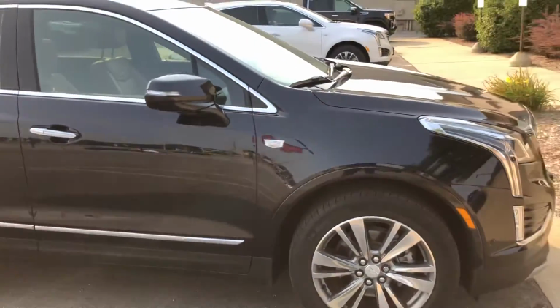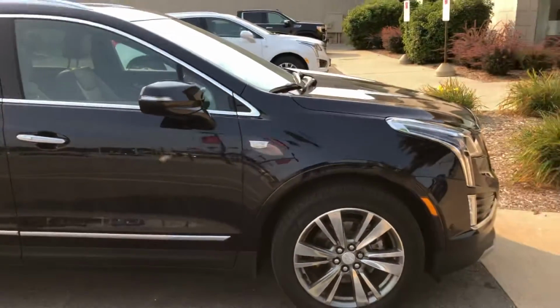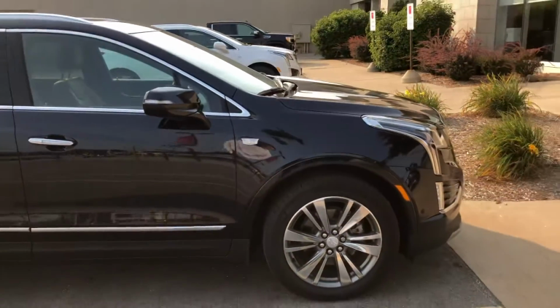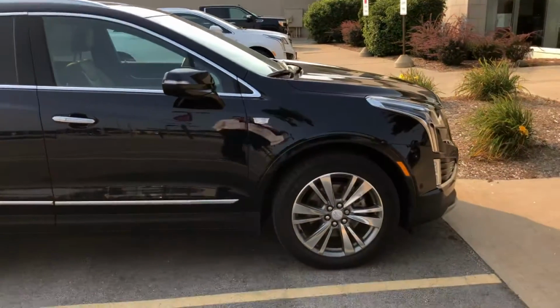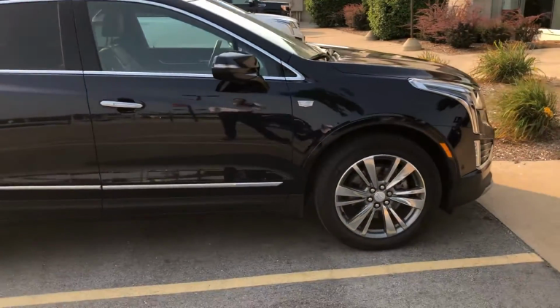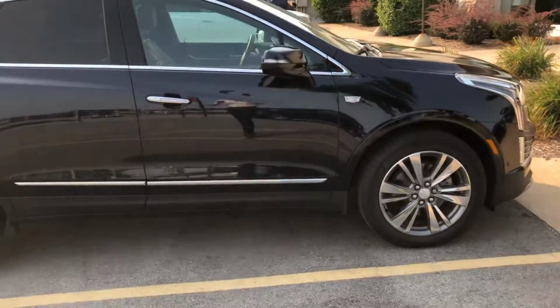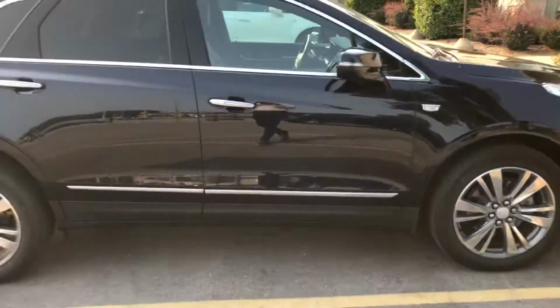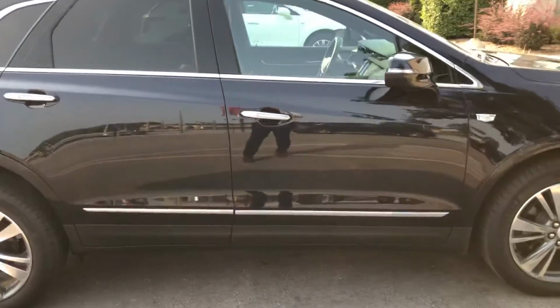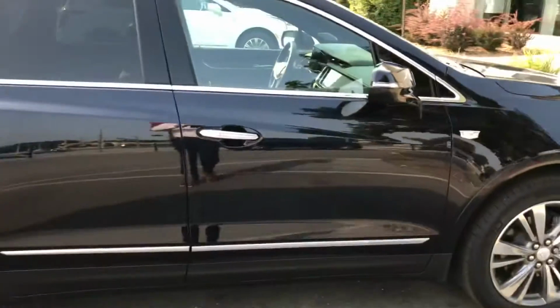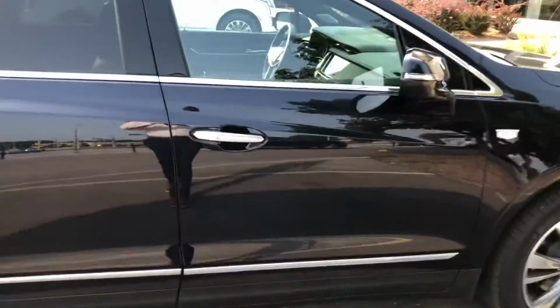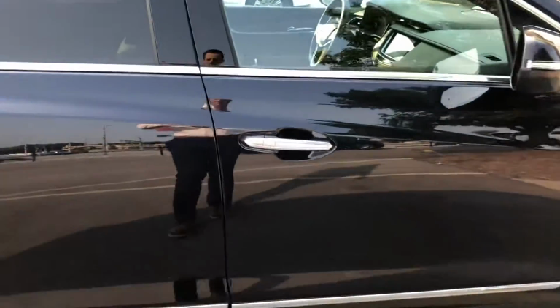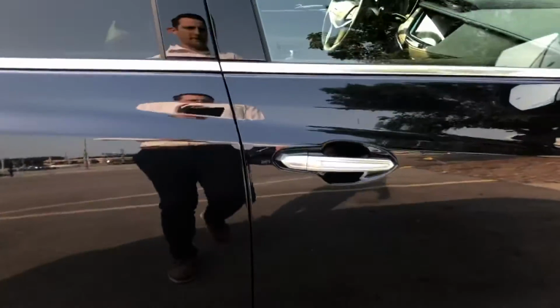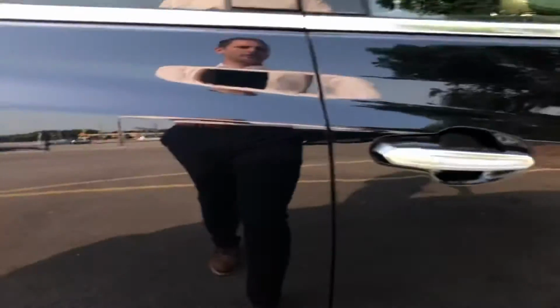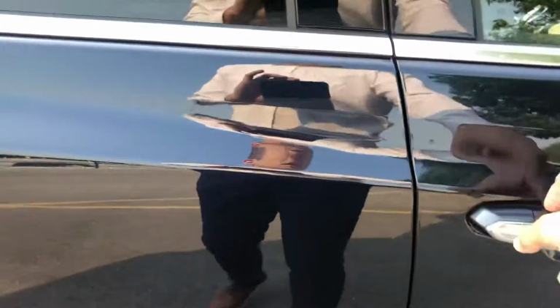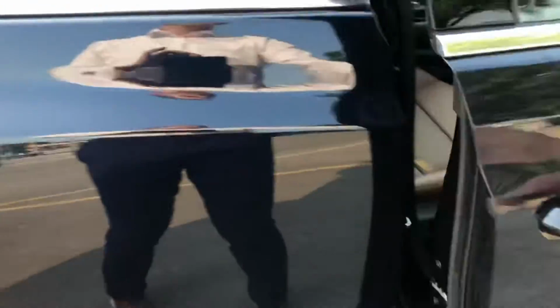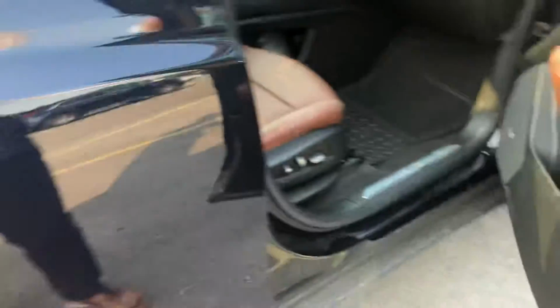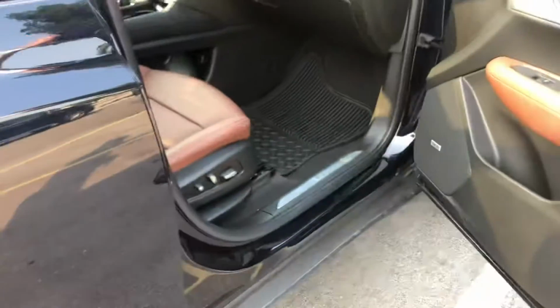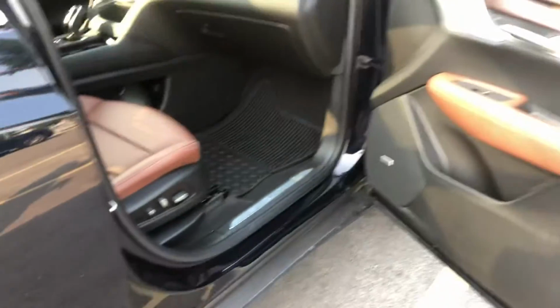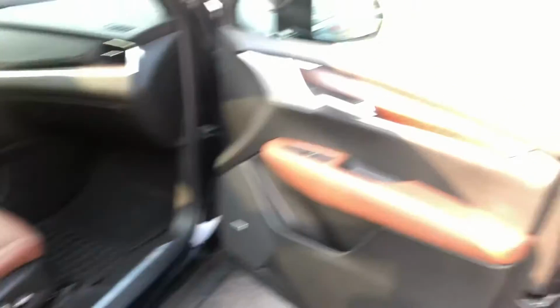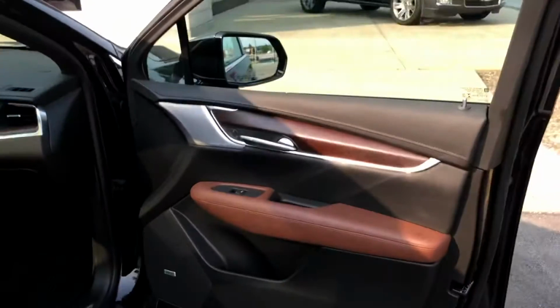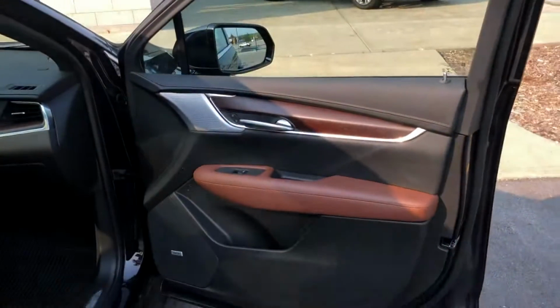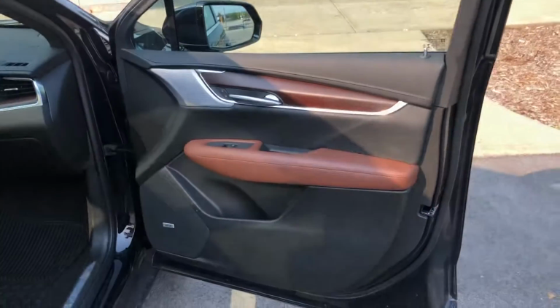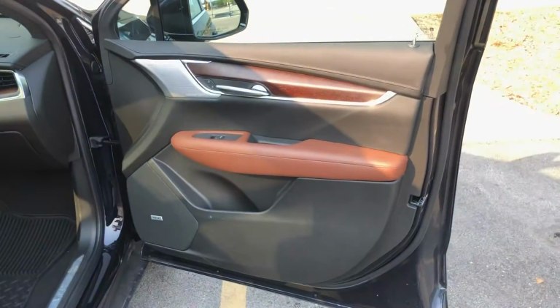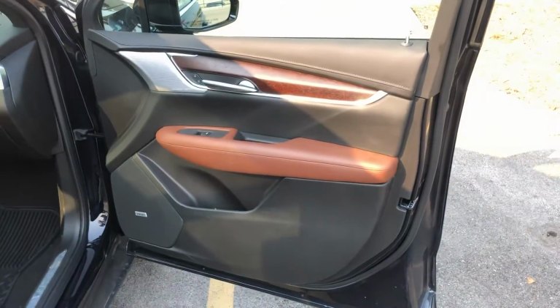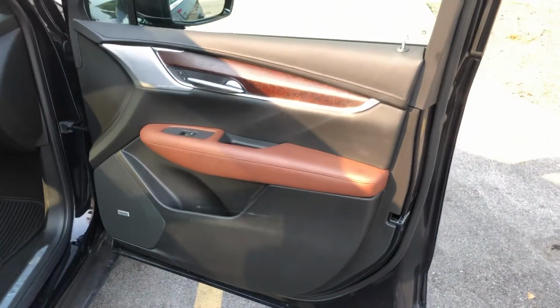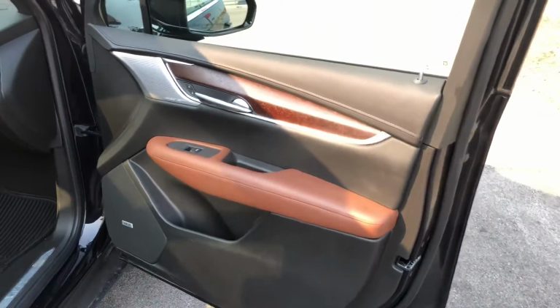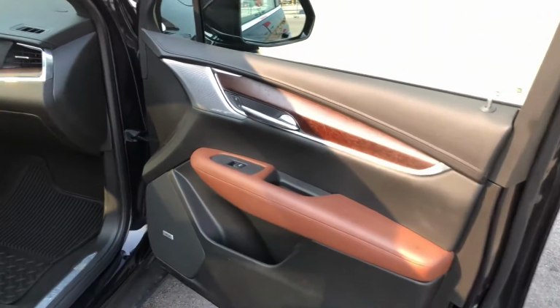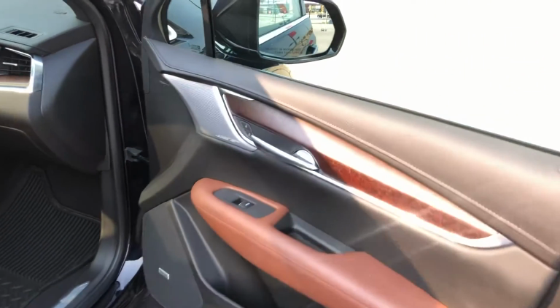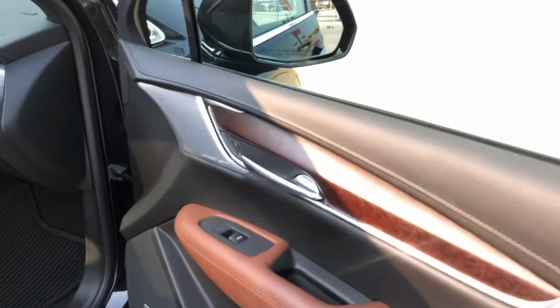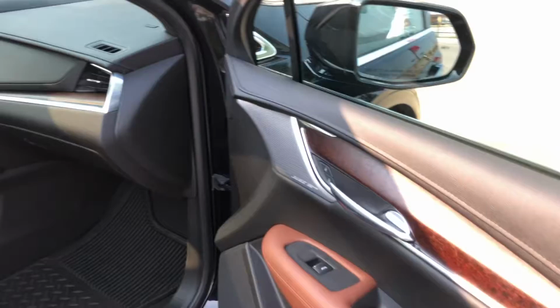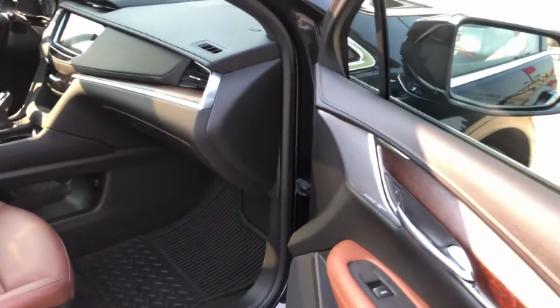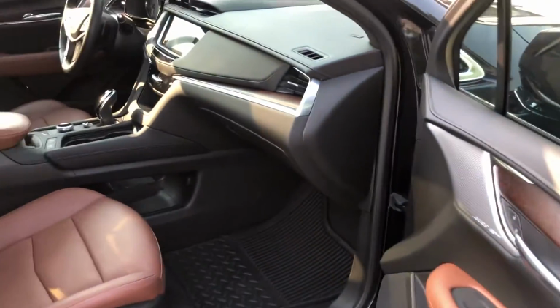It has one of the 20-inch wheel upgrades on it. The premium trim is going to have the illuminated door handles with keyless entry. This particular one has the Kona interior, which has an open pour wood grain.